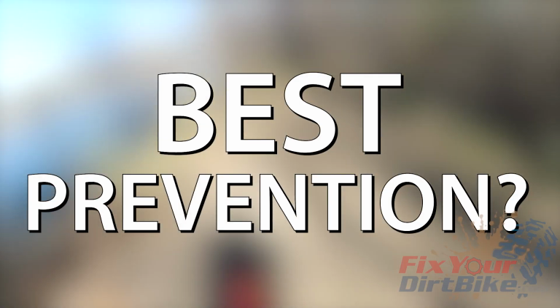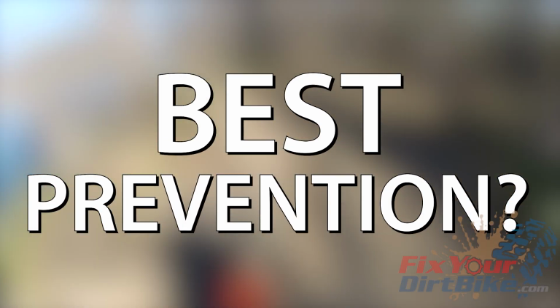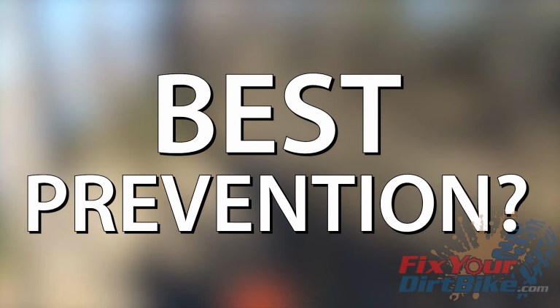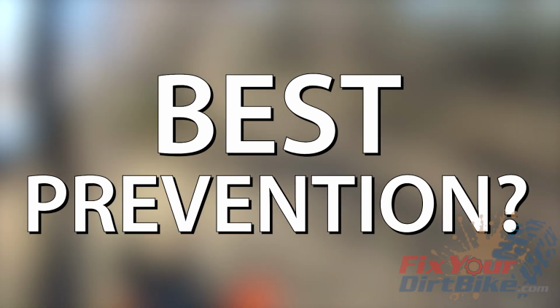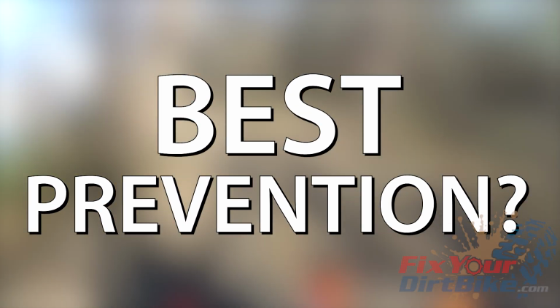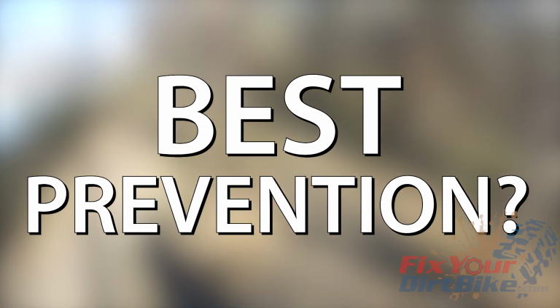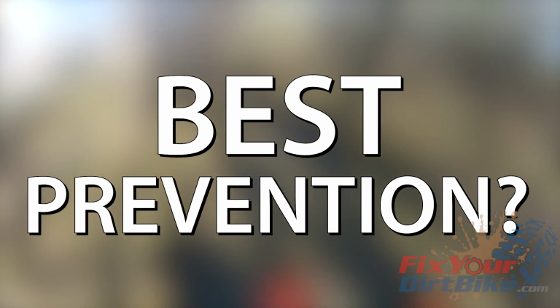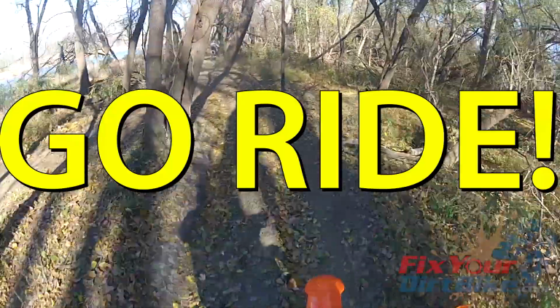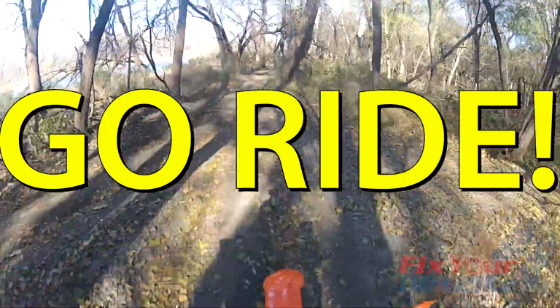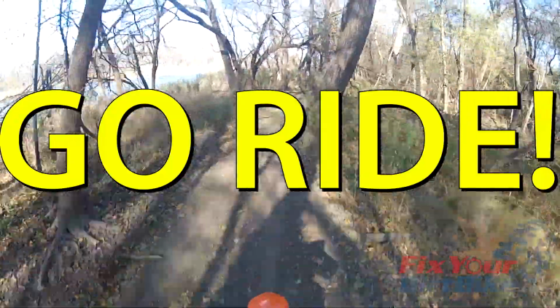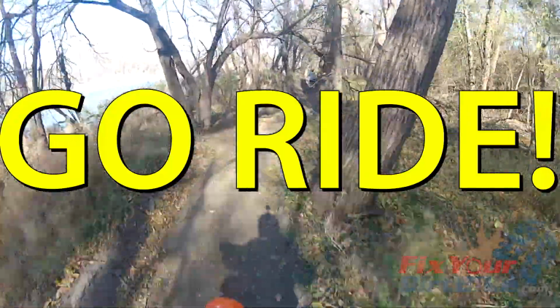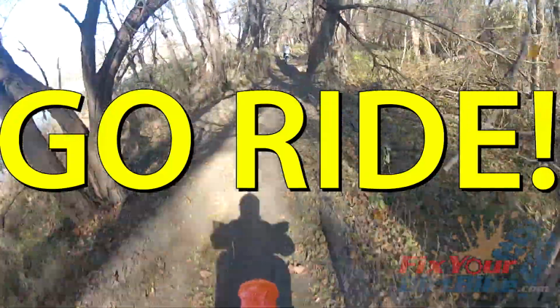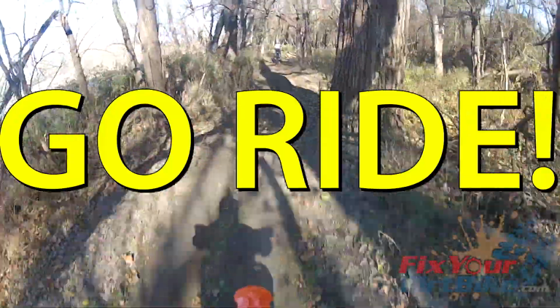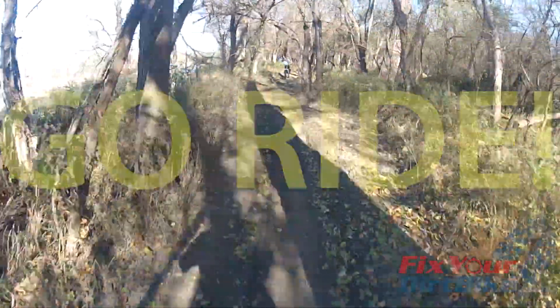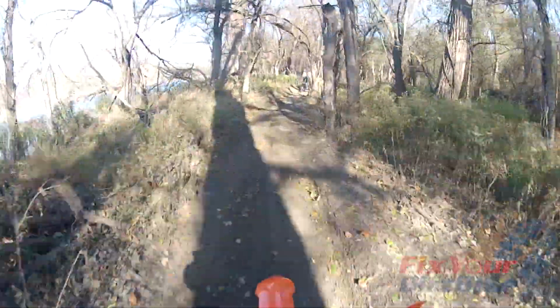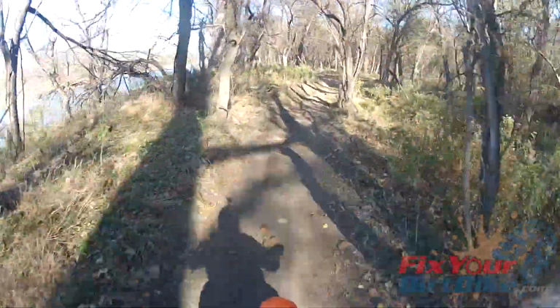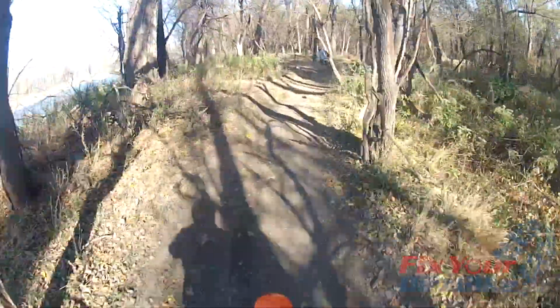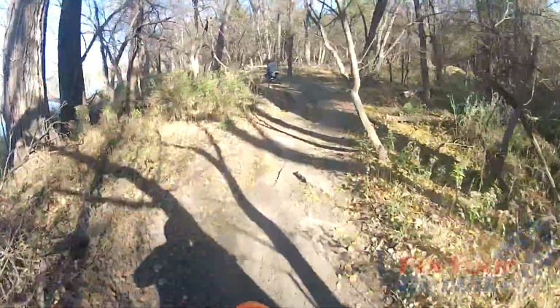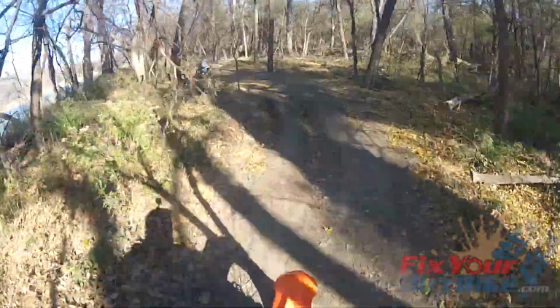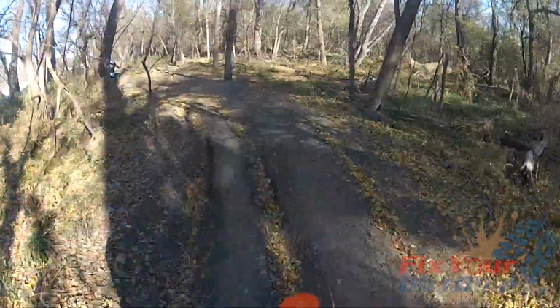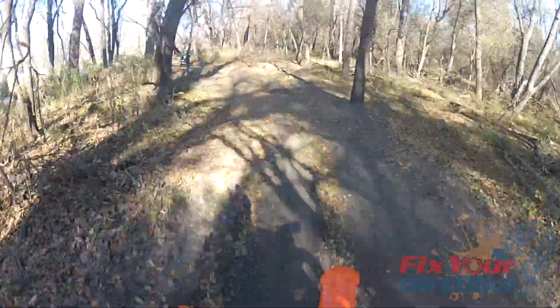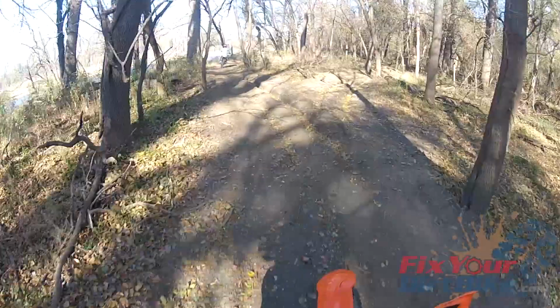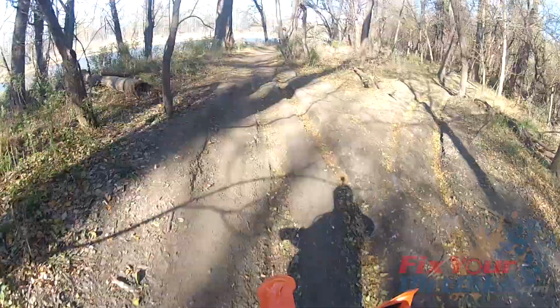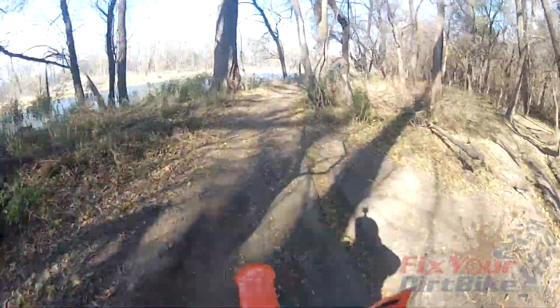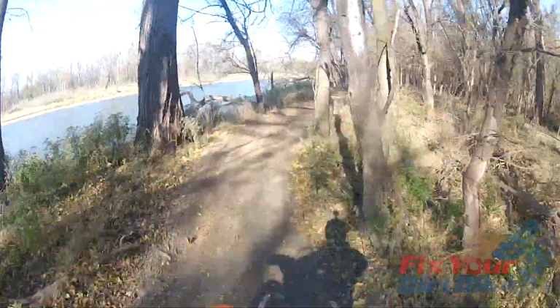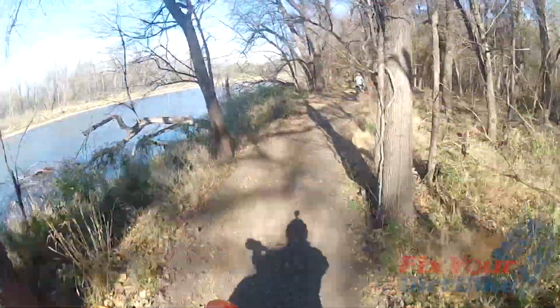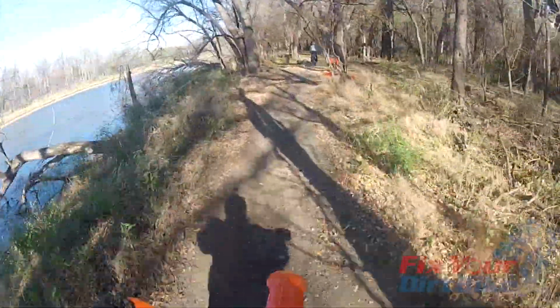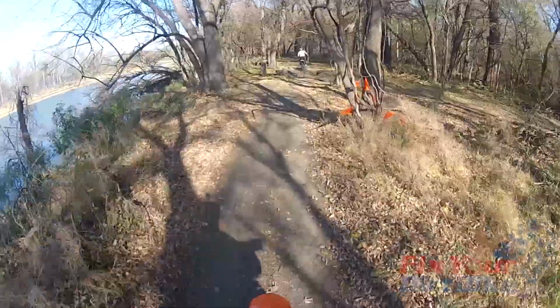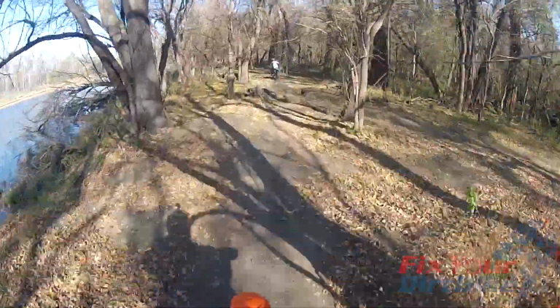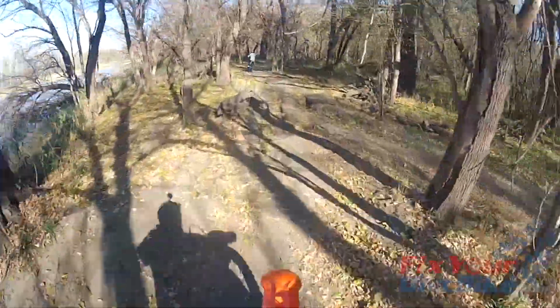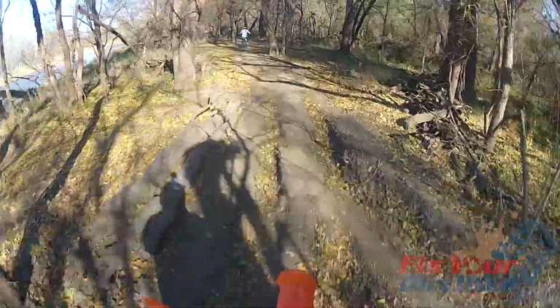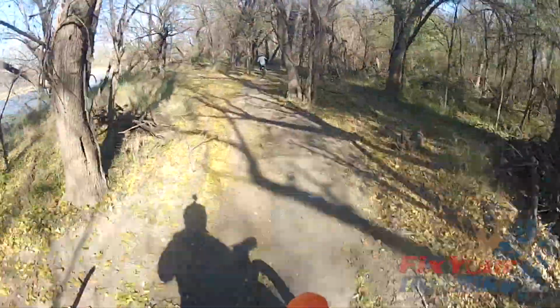The most important thing you can do to prevent dry rot: ride your bike. If you don't ride much, get out at least once a month until the tires are warmed up. This will keep the polymers flexible and healthy. If you ride a lot and you are storing your bike for the winter, you're probably okay.